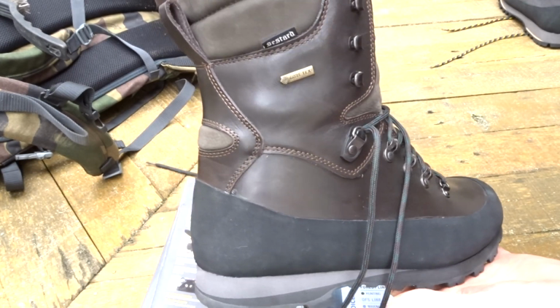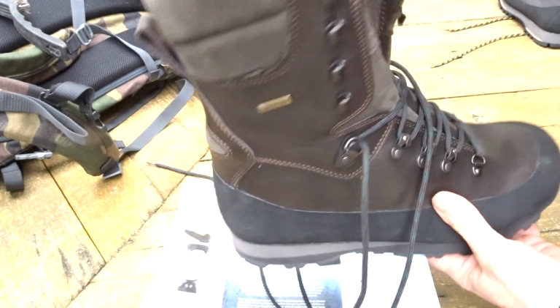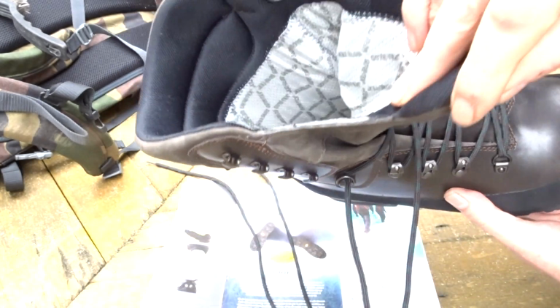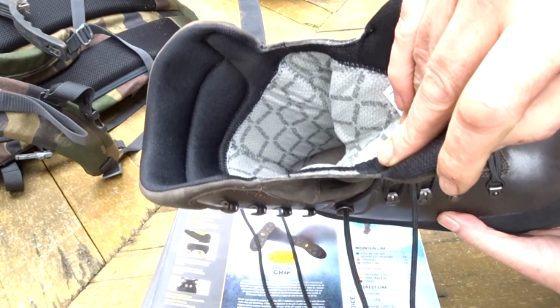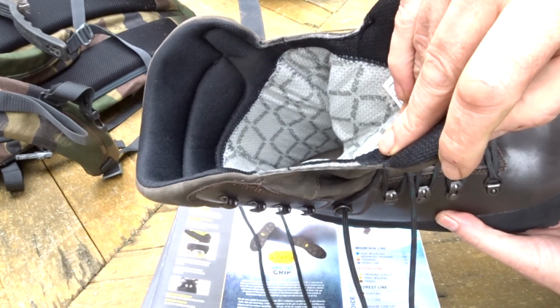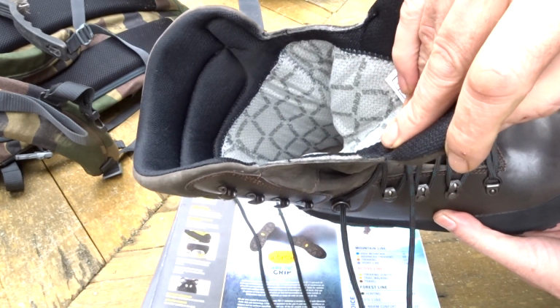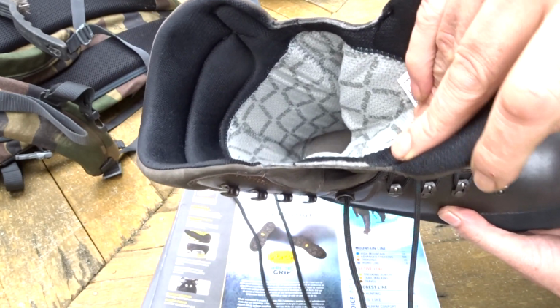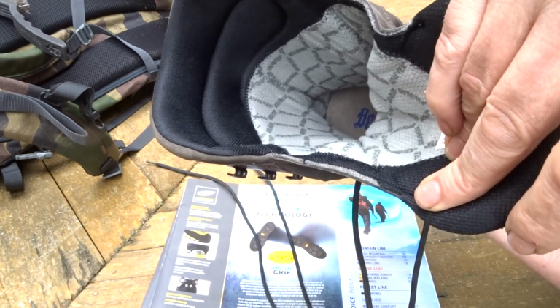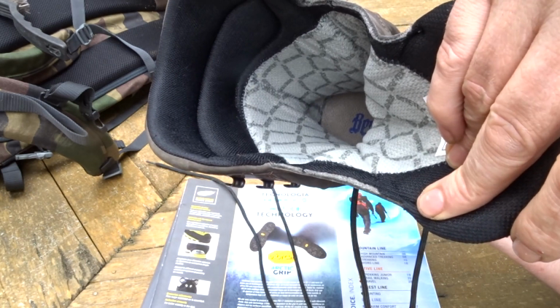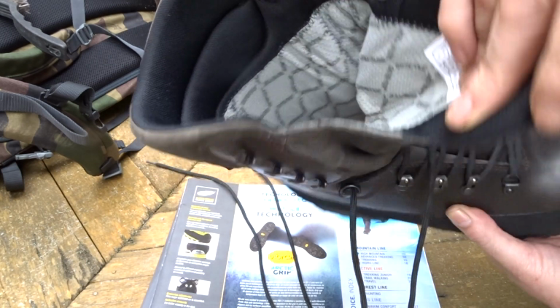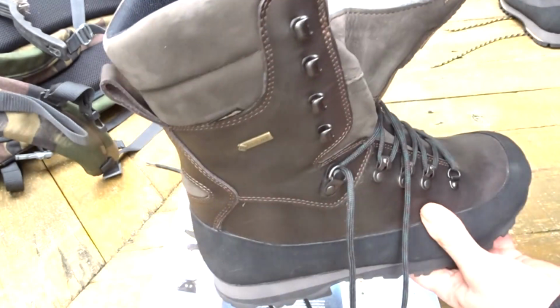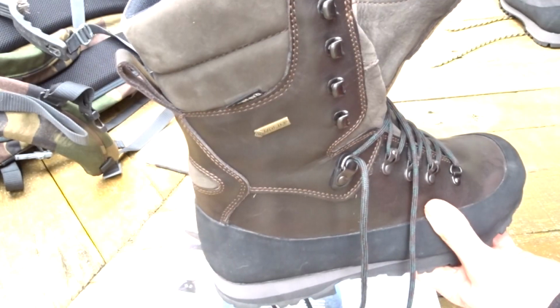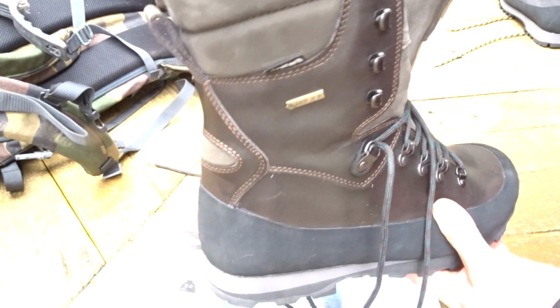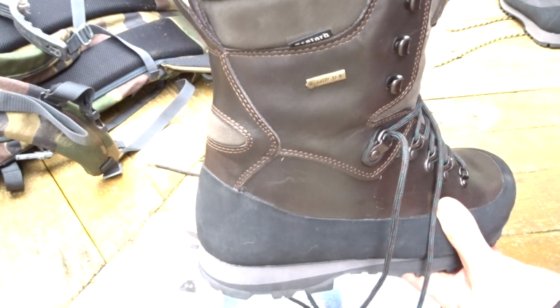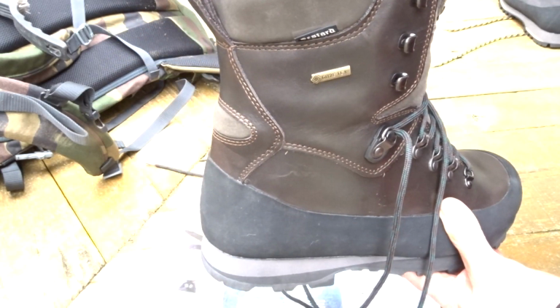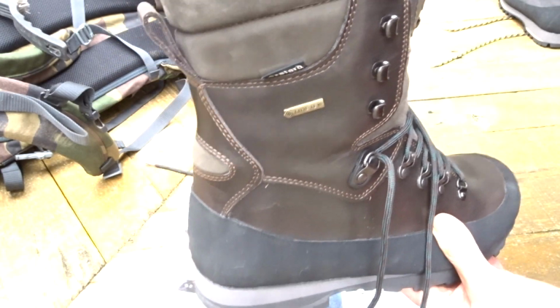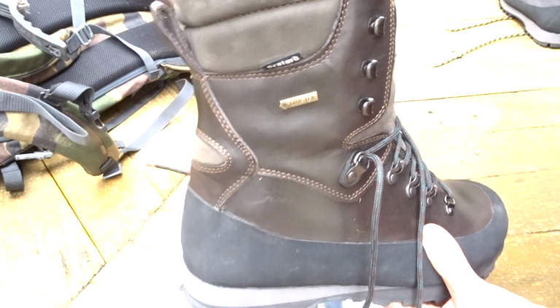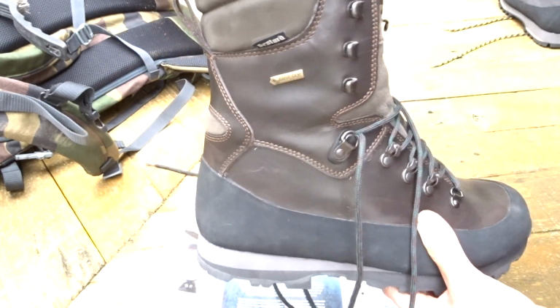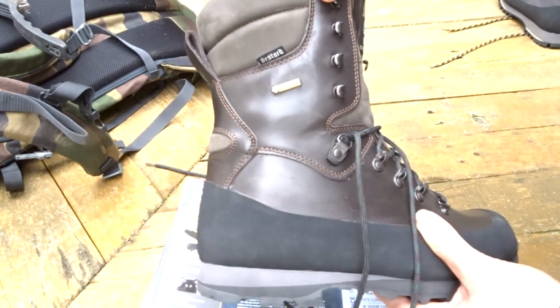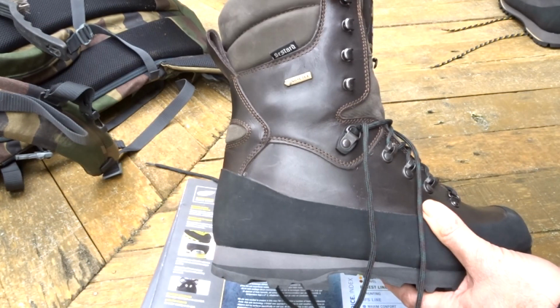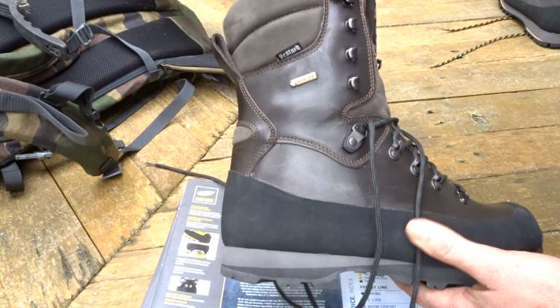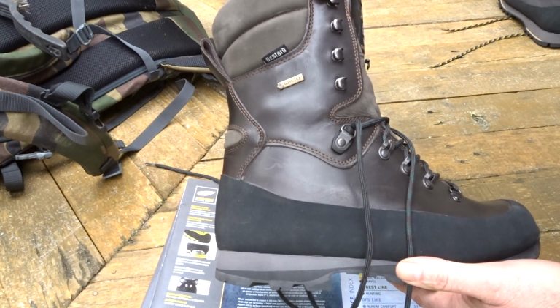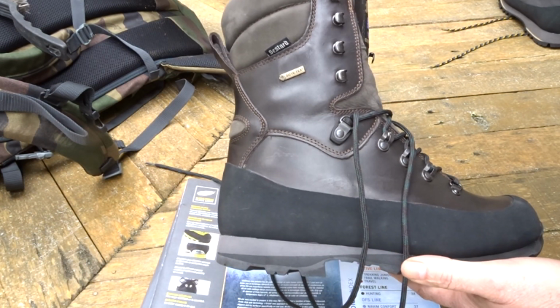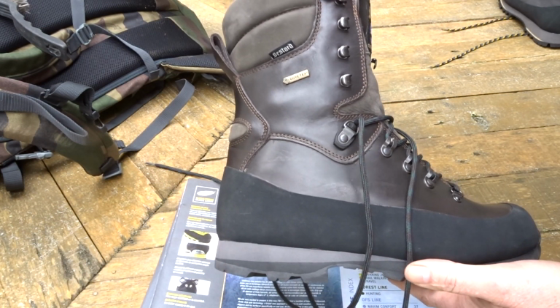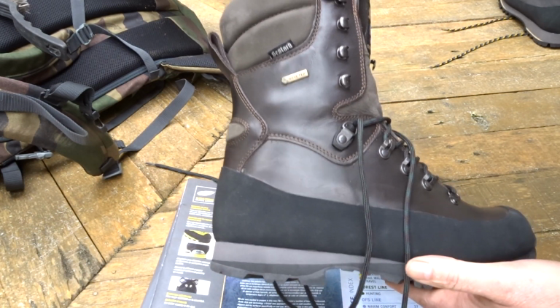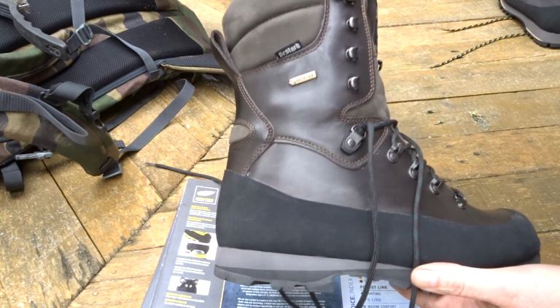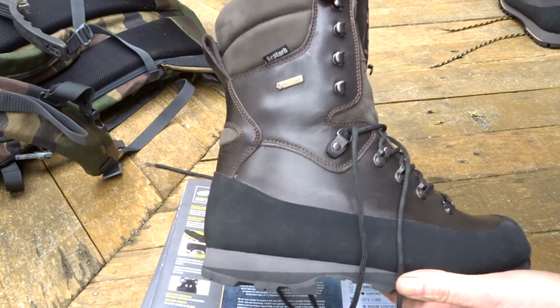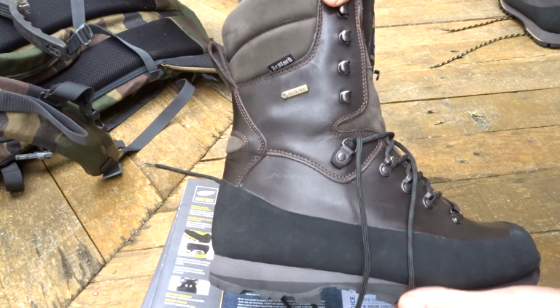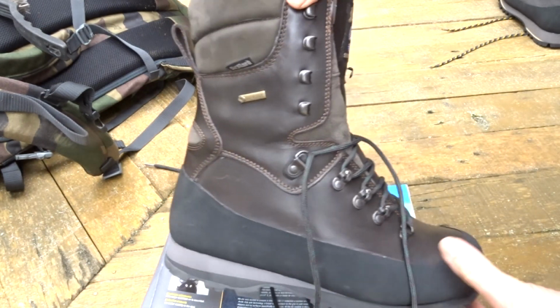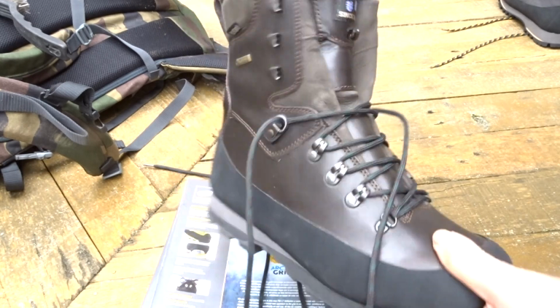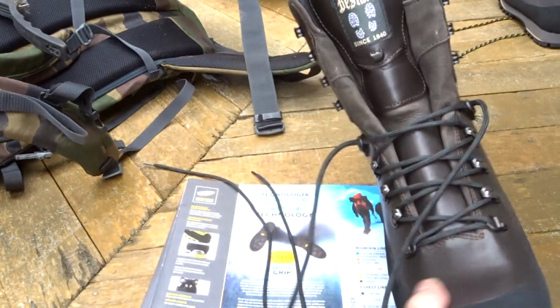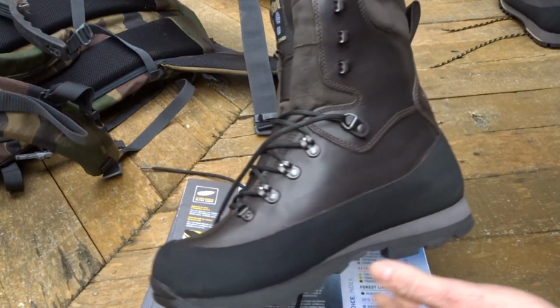It's a good-looking boot — really nice looking leather. For those who want to keep water out while going through streams or snow and don't want wet feet, we suggest this would be the boot for you.